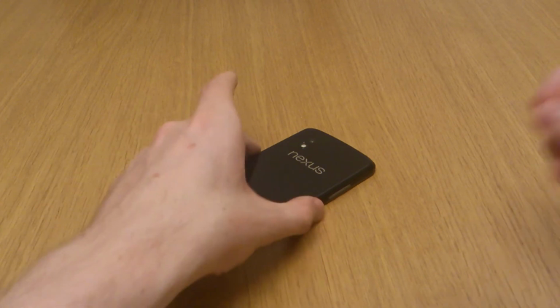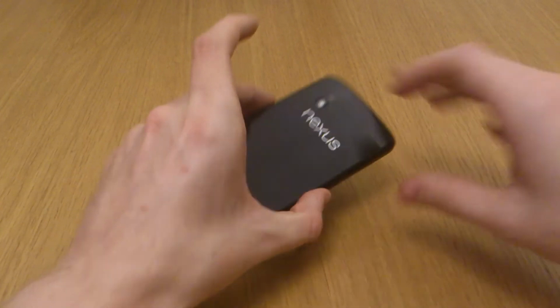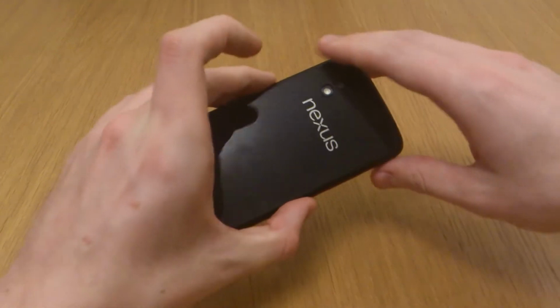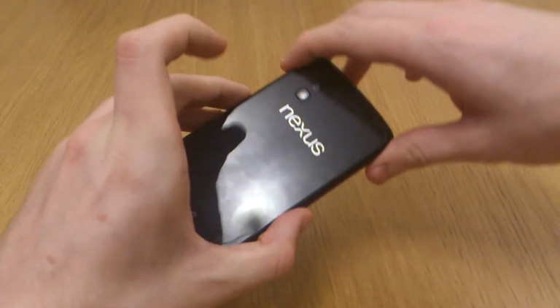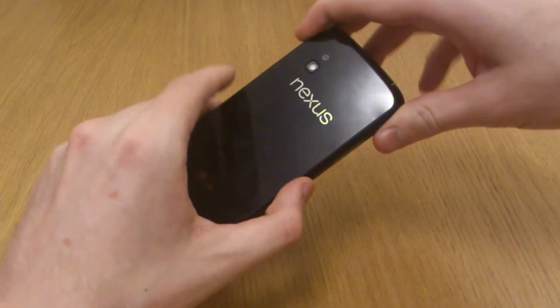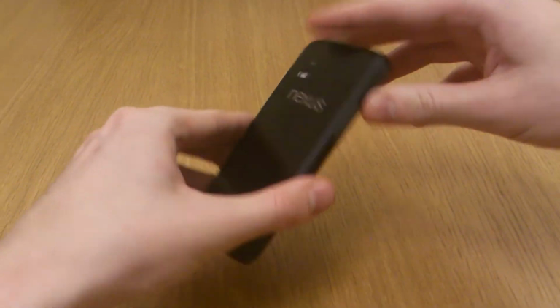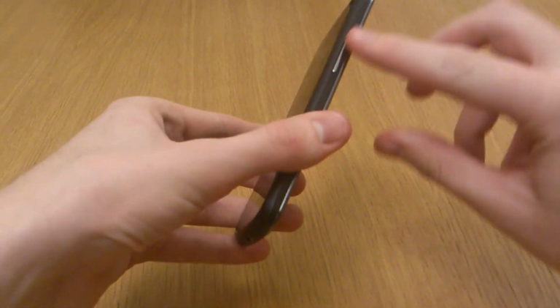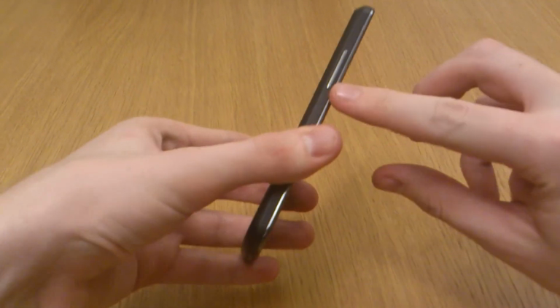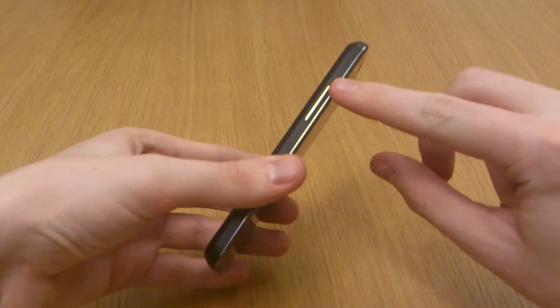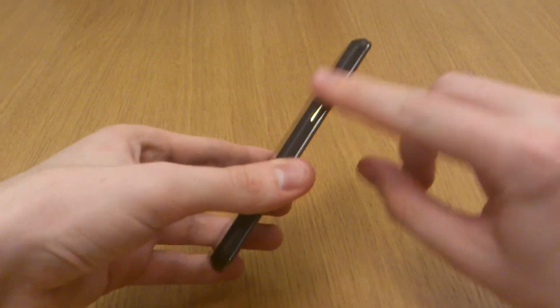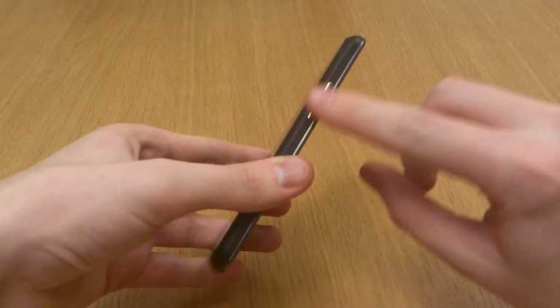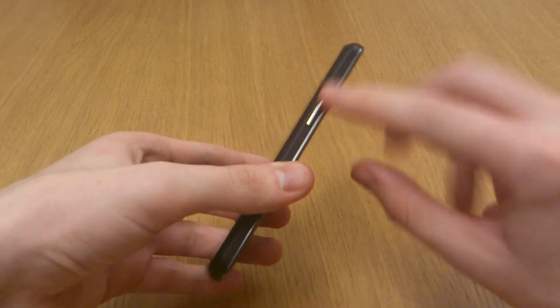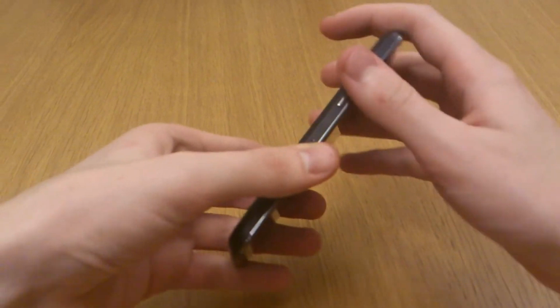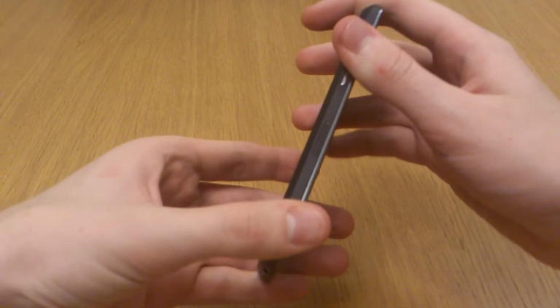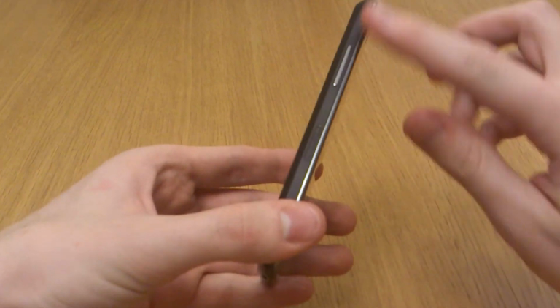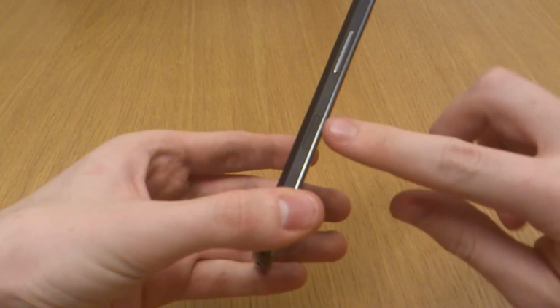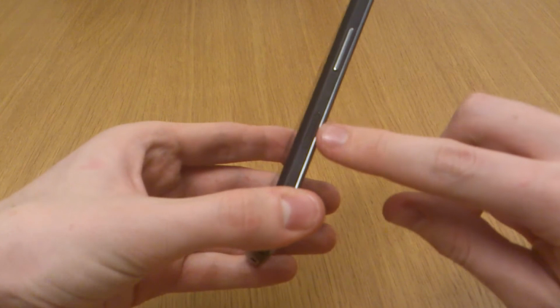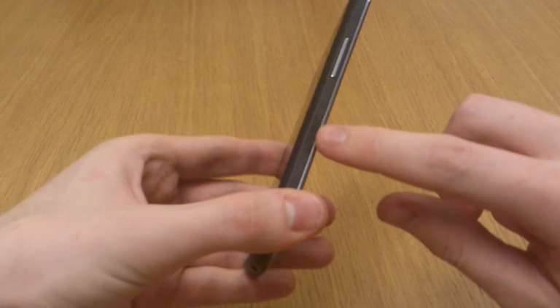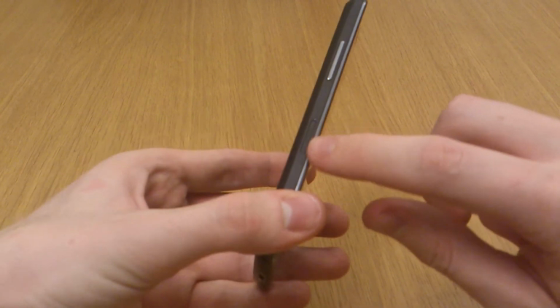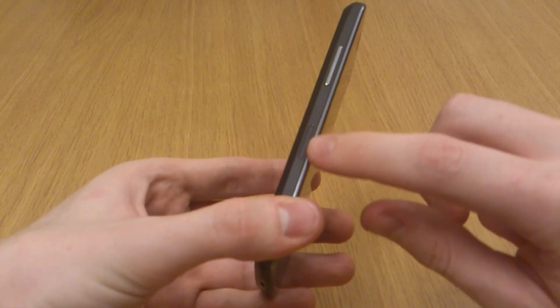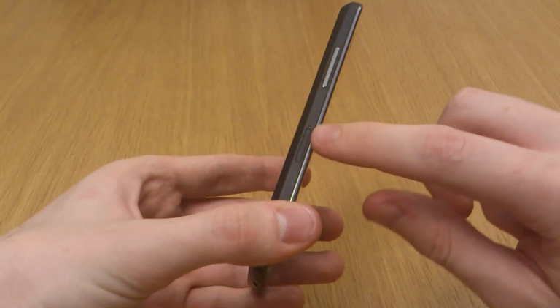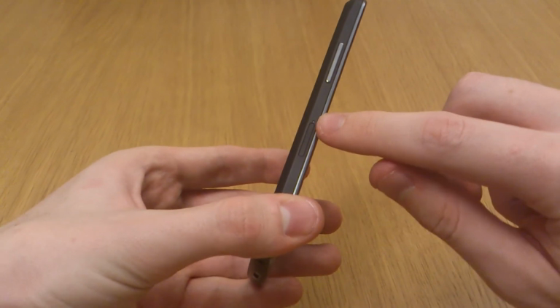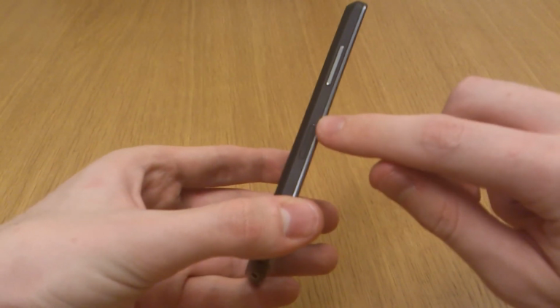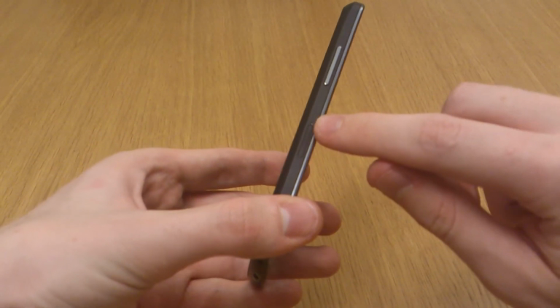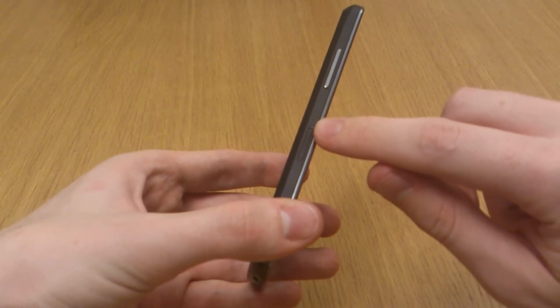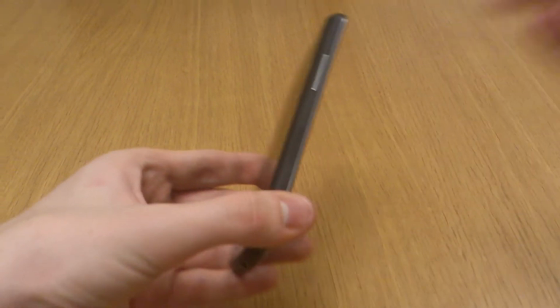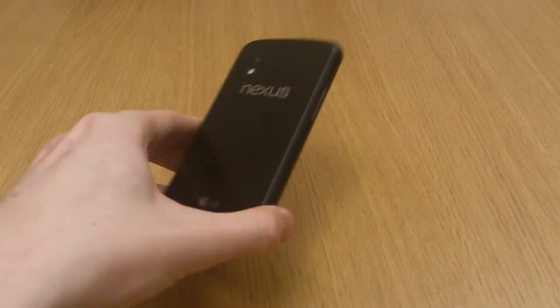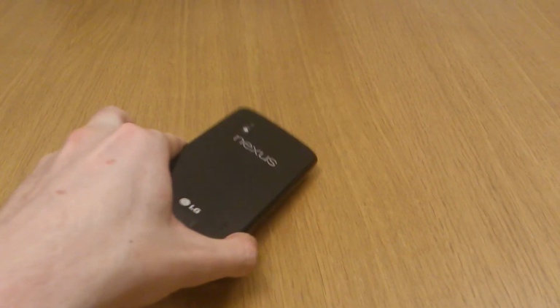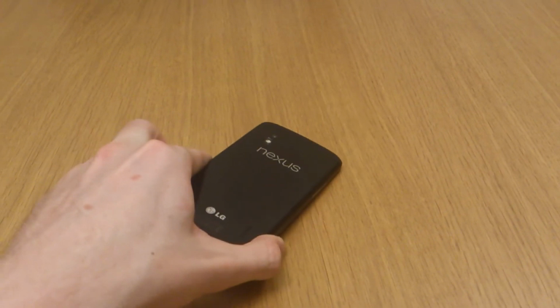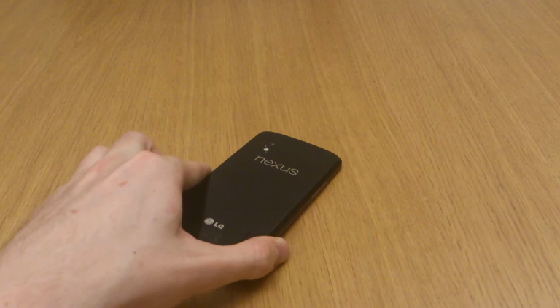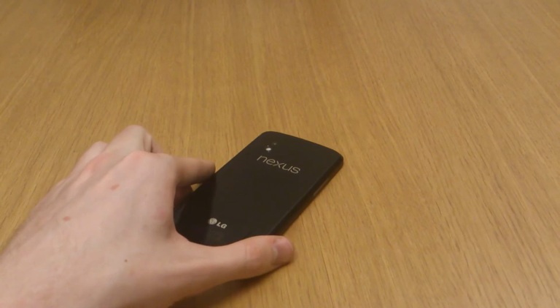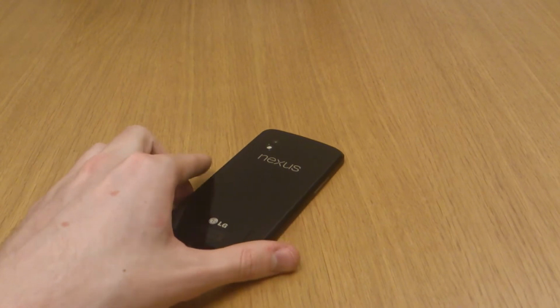So if you take your Nexus 4 and you look along the side with your volume rocker, you'll see a little bit further down you've got the sim tray and a really small hole there.